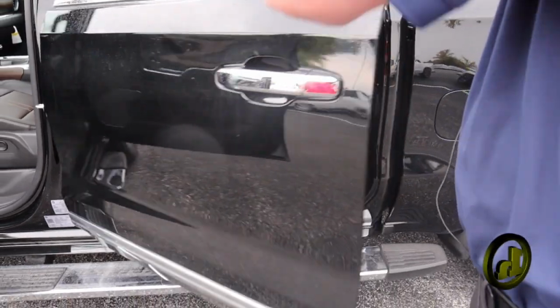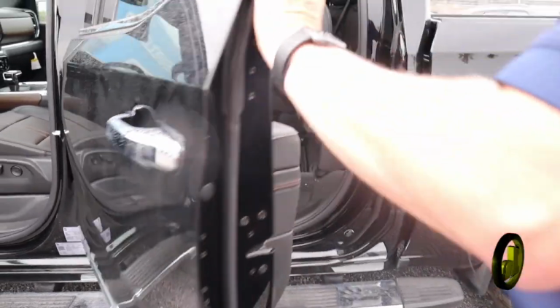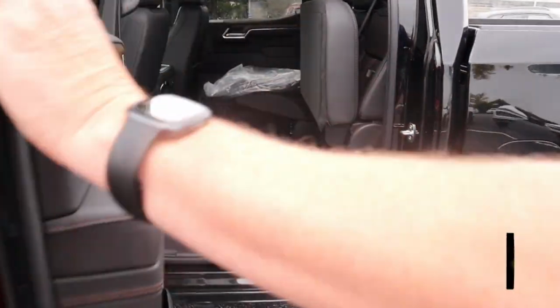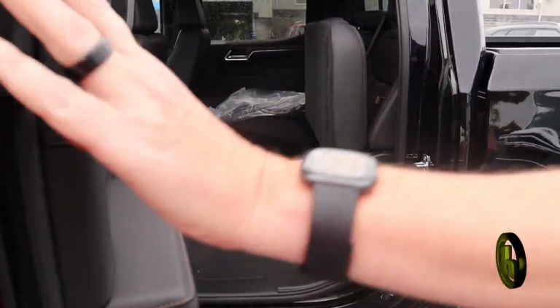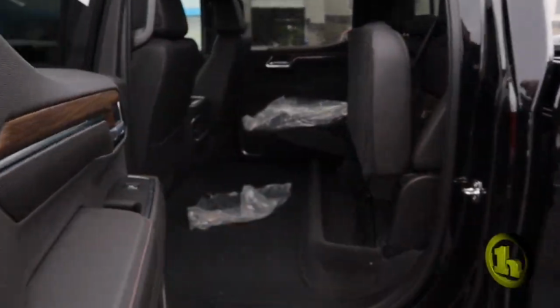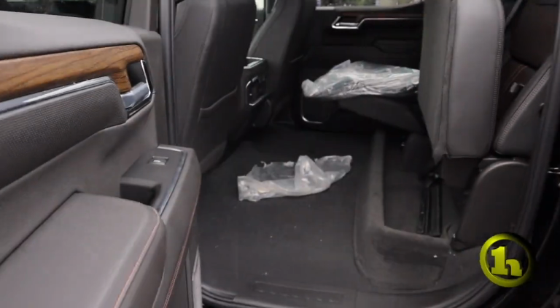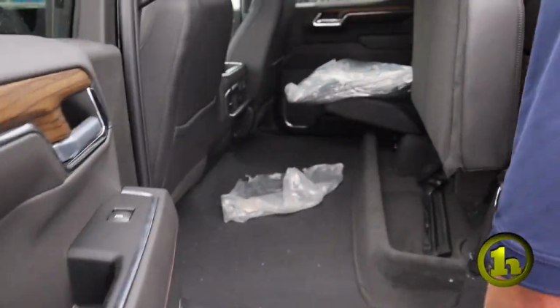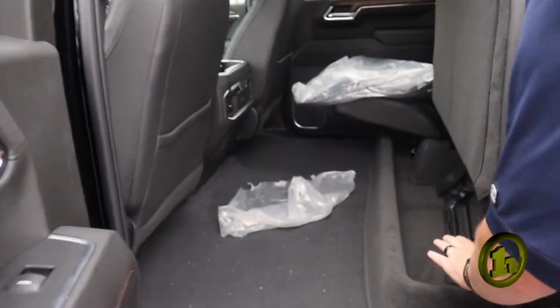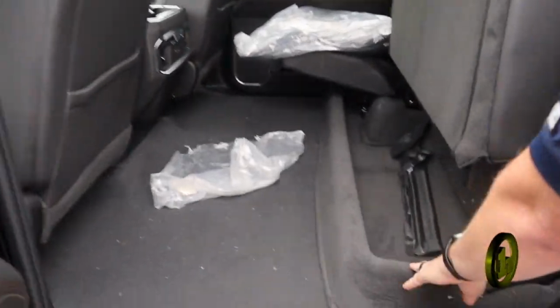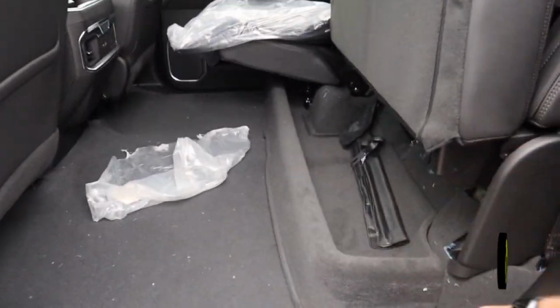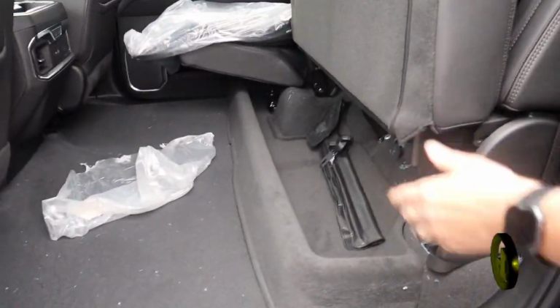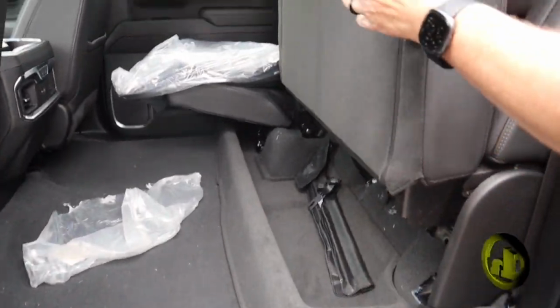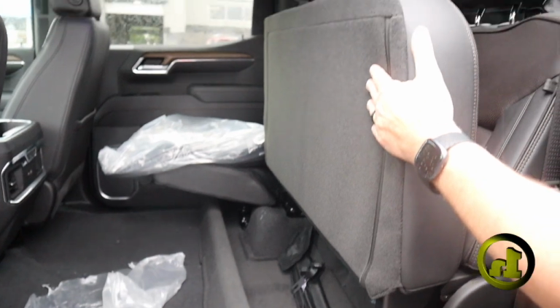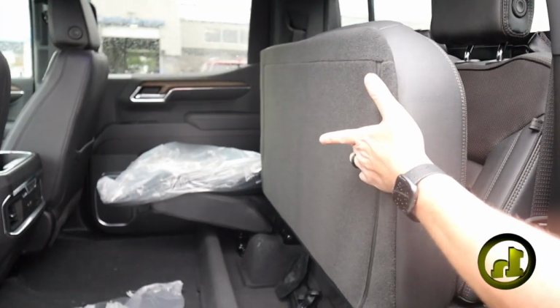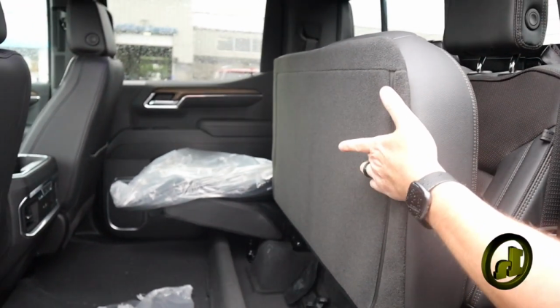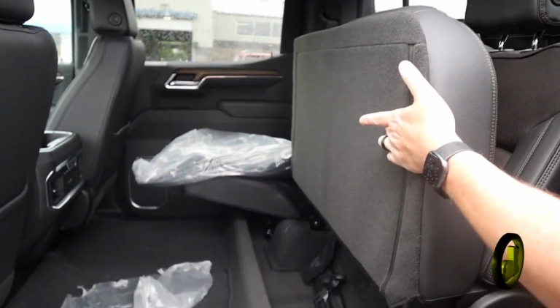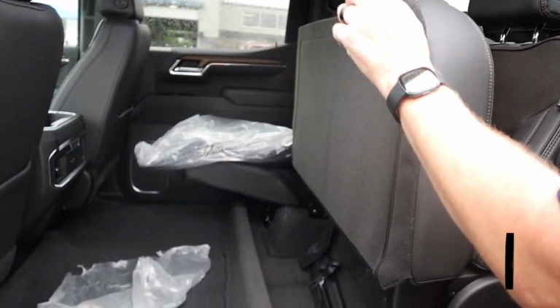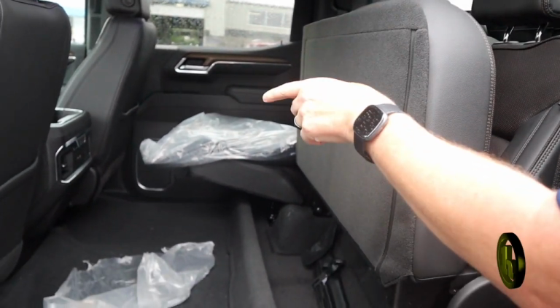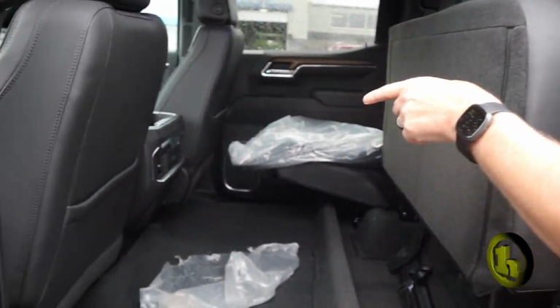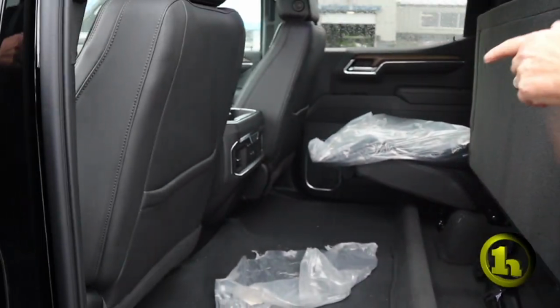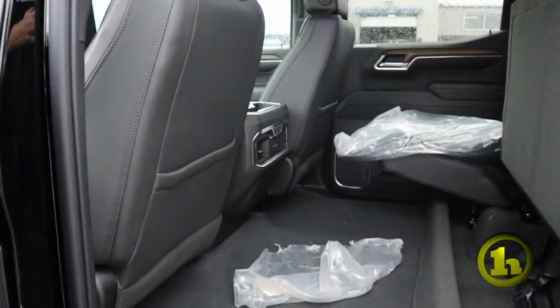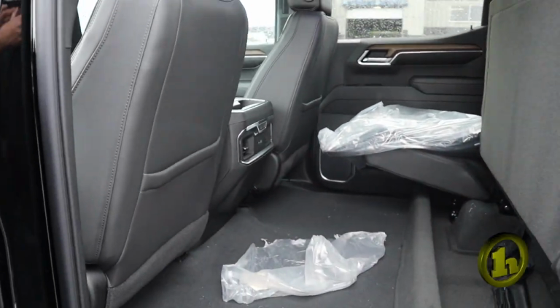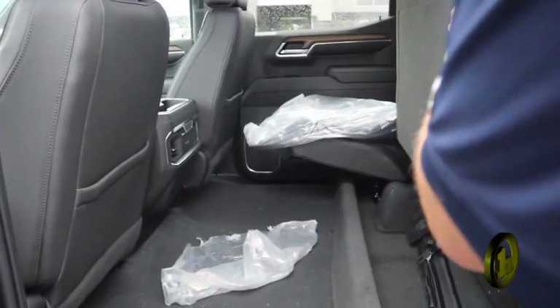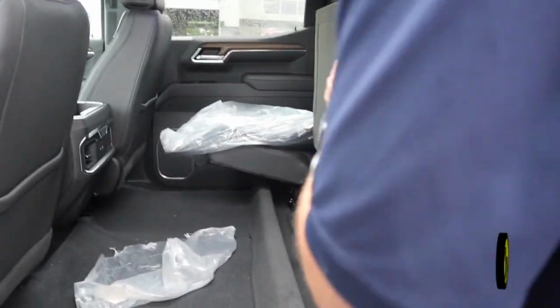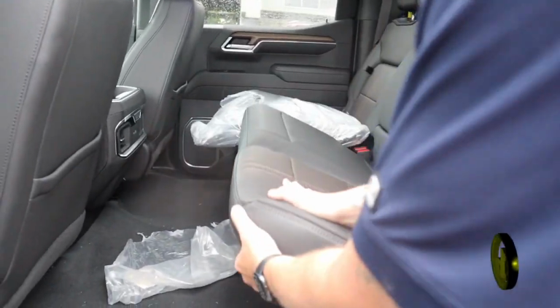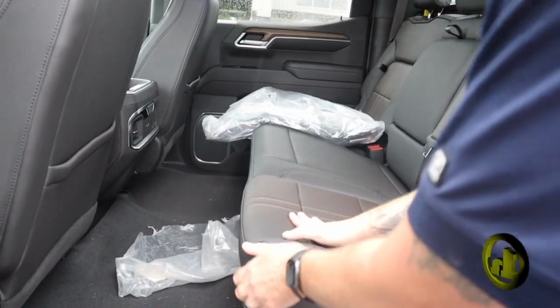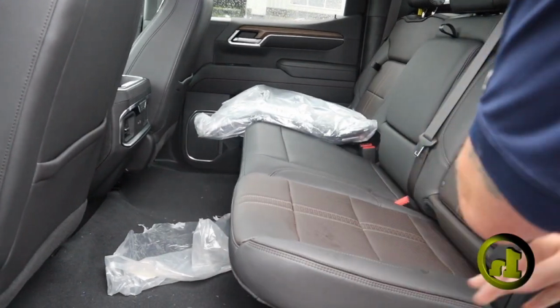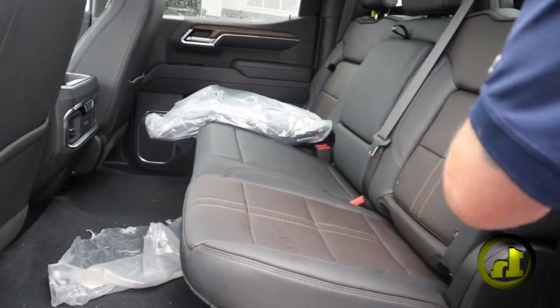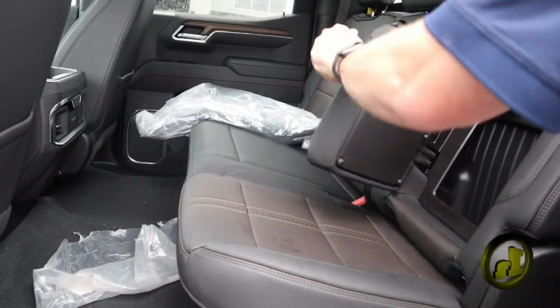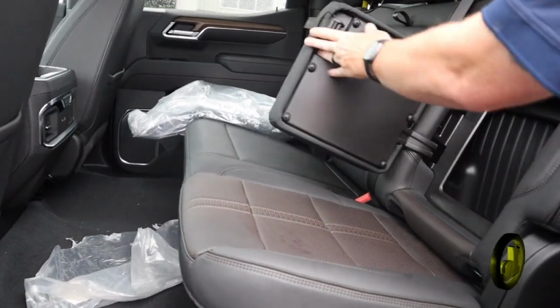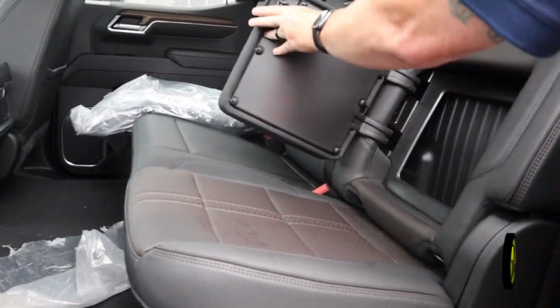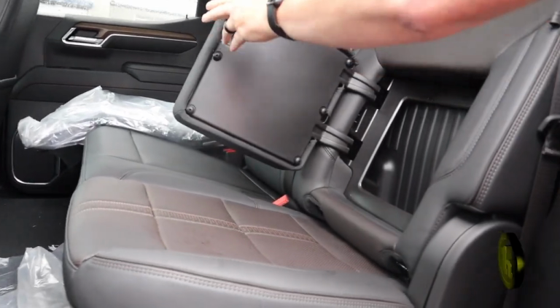In the back you're going to have a little storage compartment here. It's an 80-20 split bench with heated seats in the back. Let me fold this down — there's a little storage back there as well.